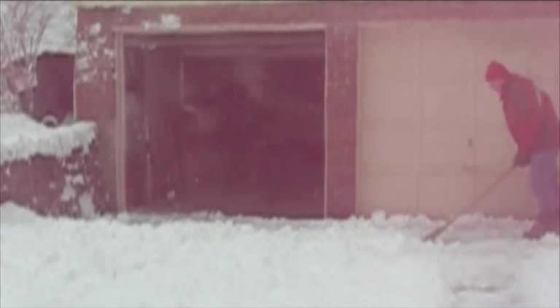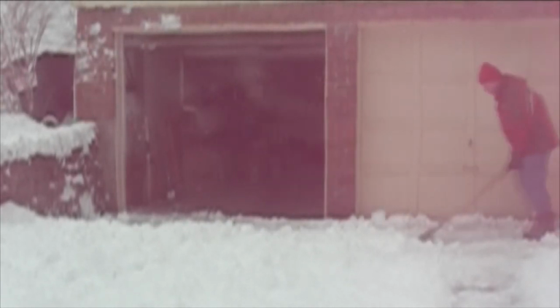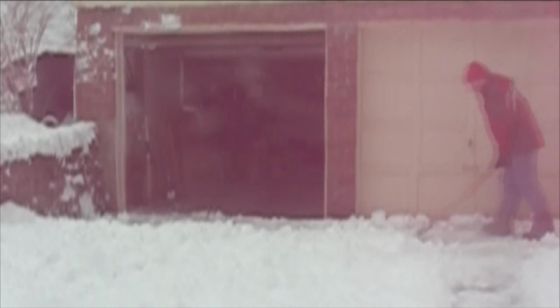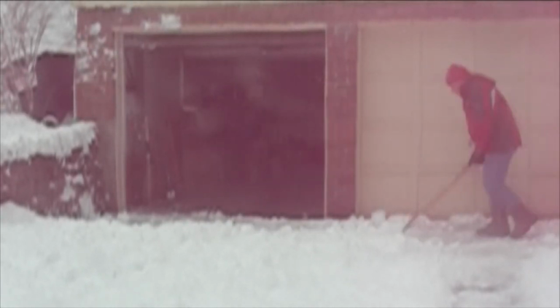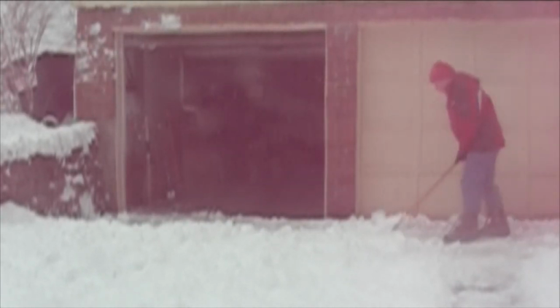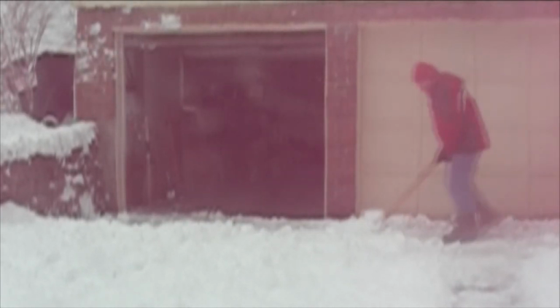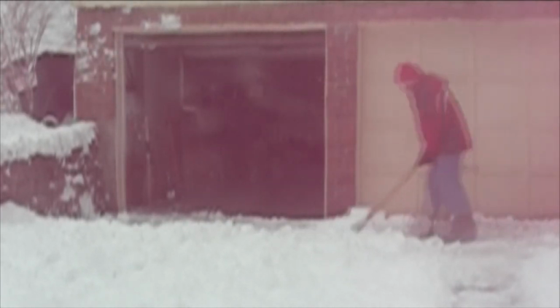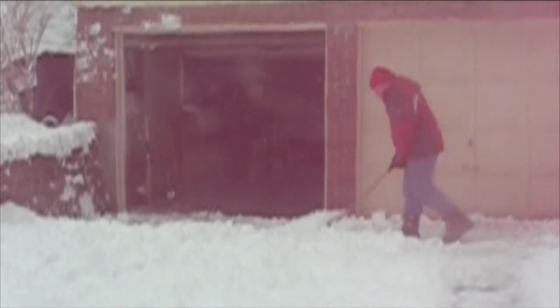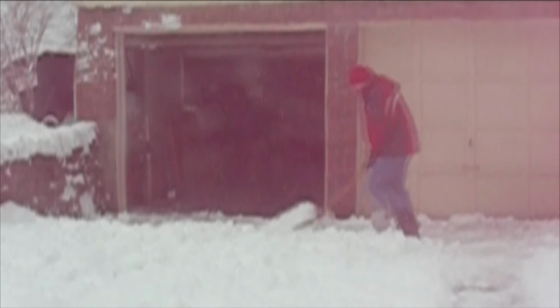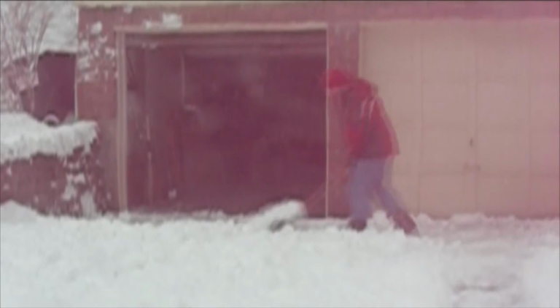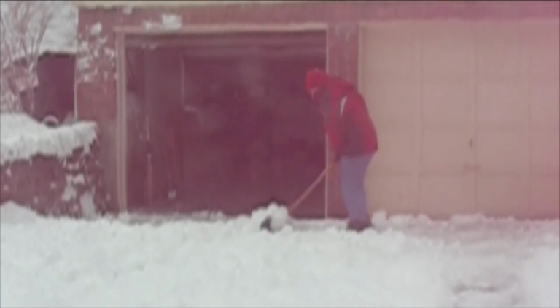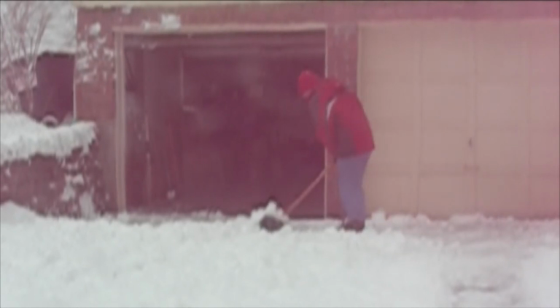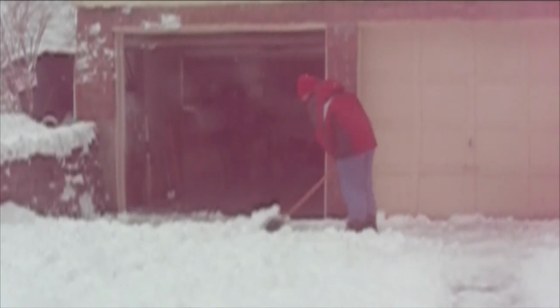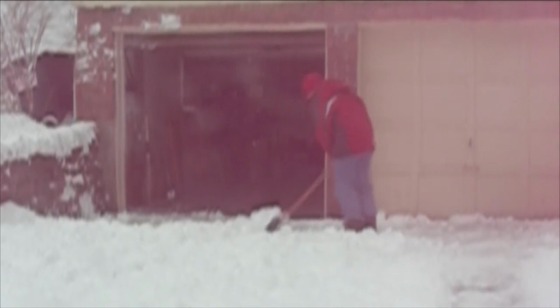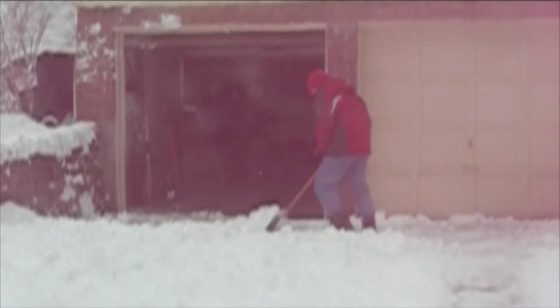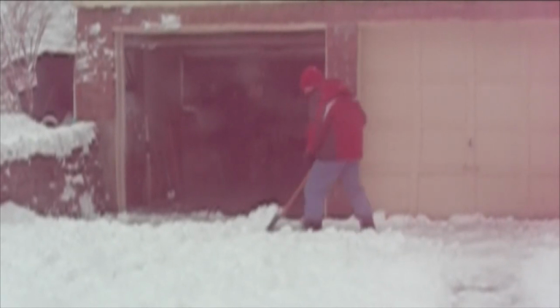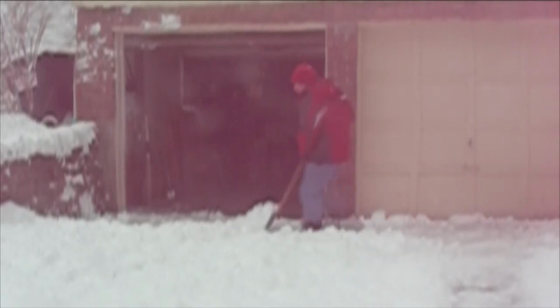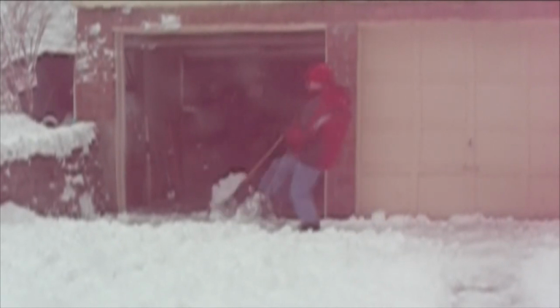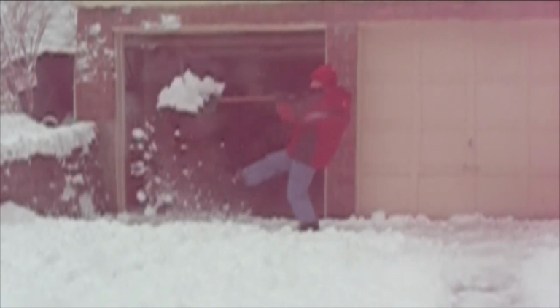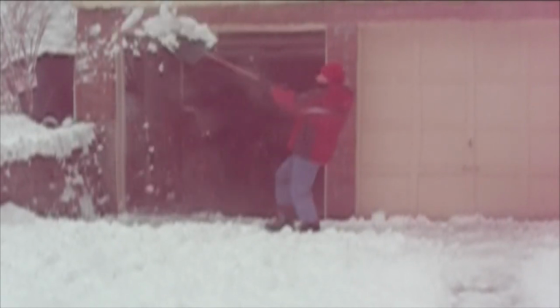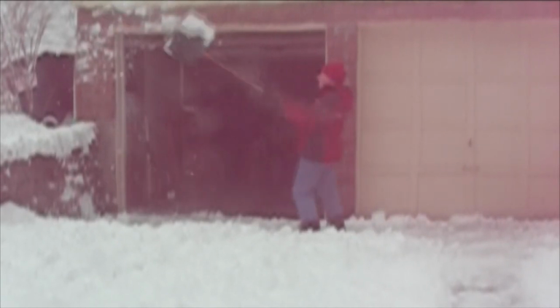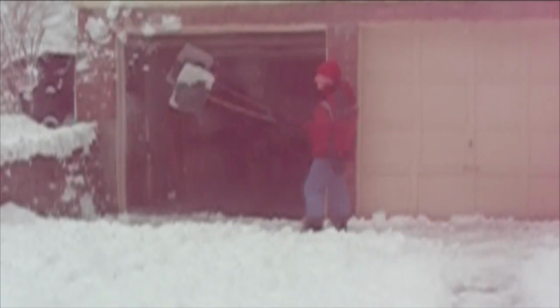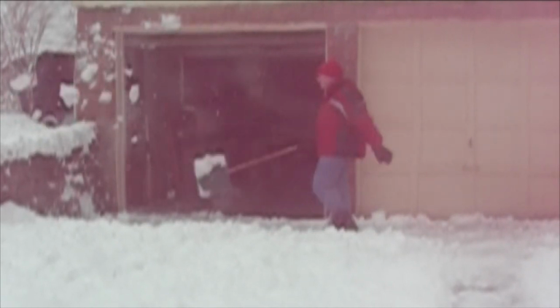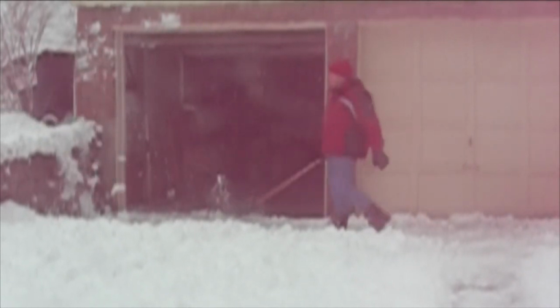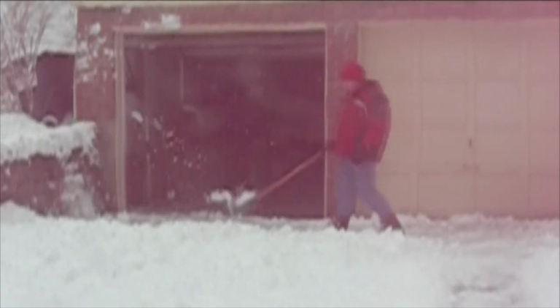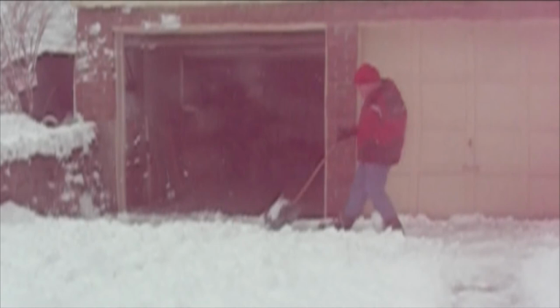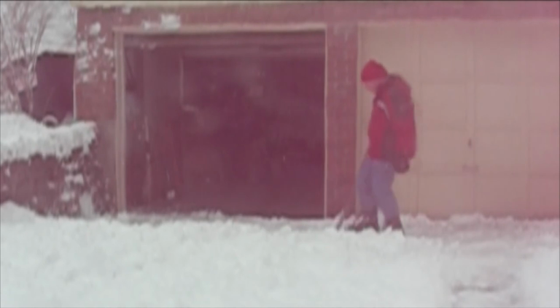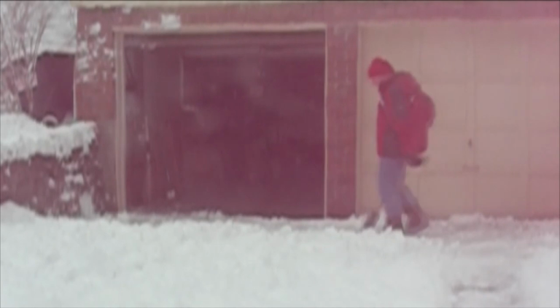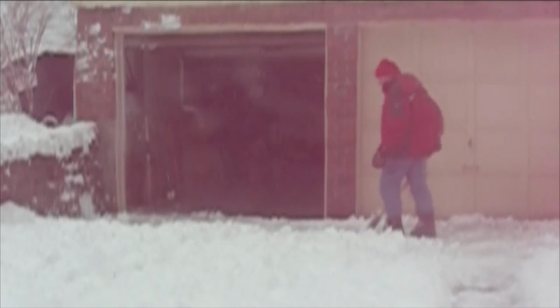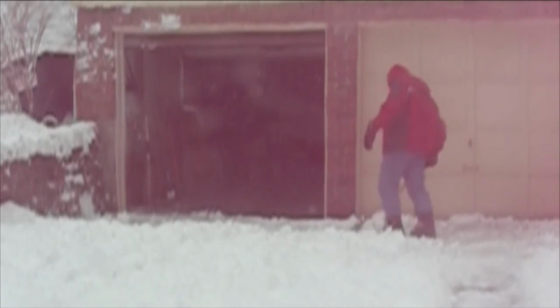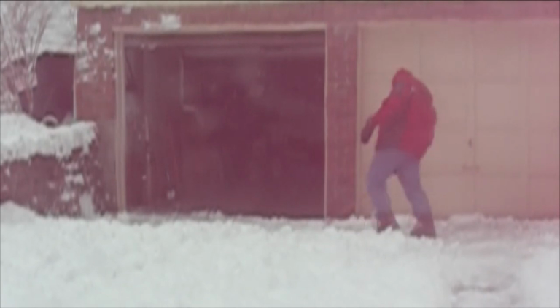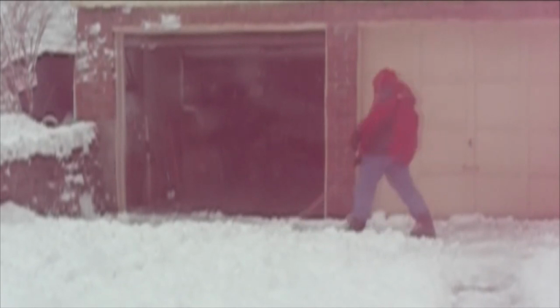Here's a perfect example of two different stupid things: thinking that you can push the snow all the way to the edge, and then kicking the shovel out of spite.